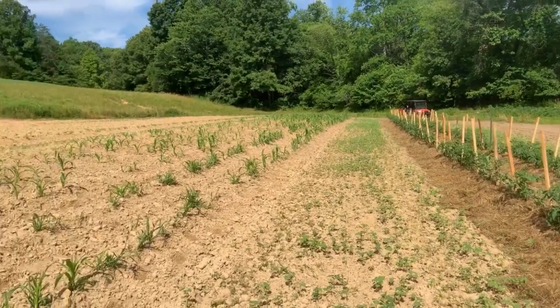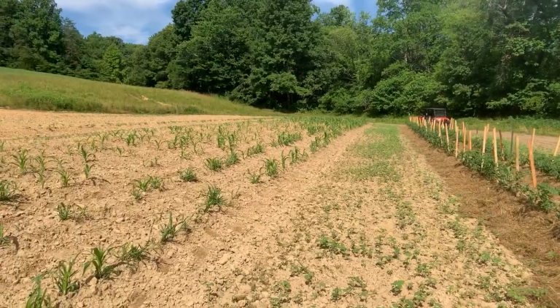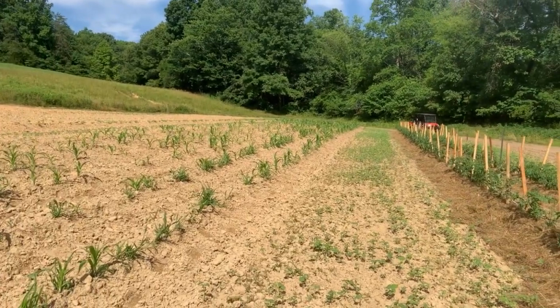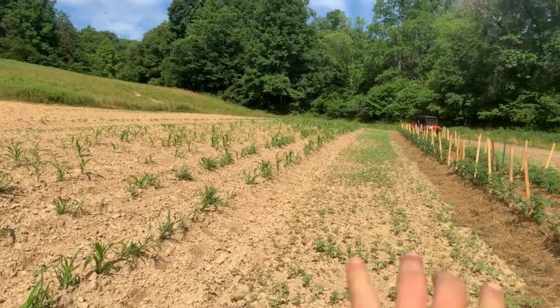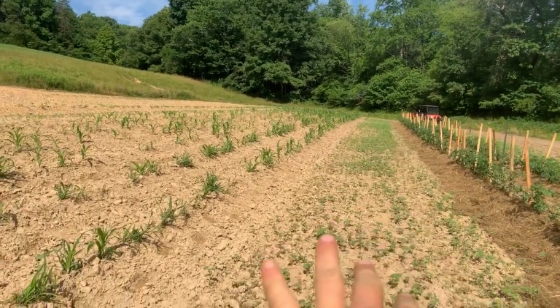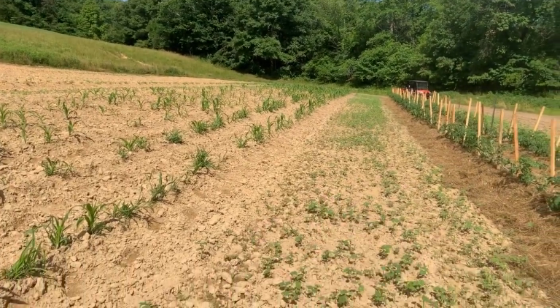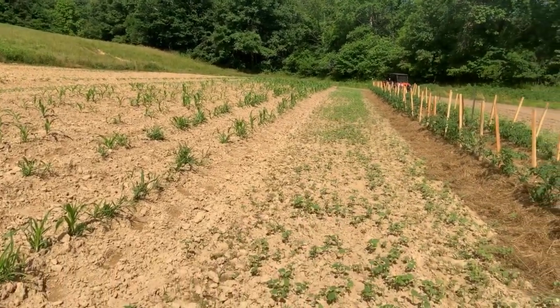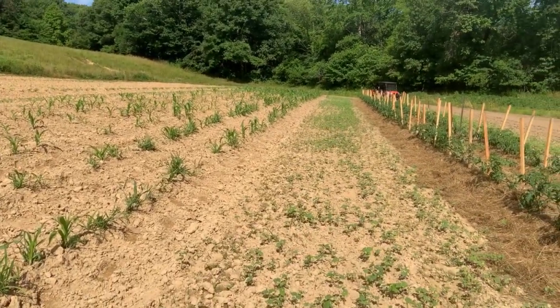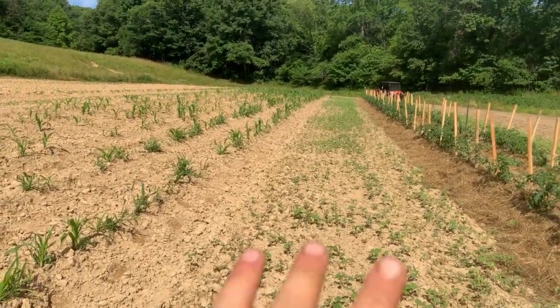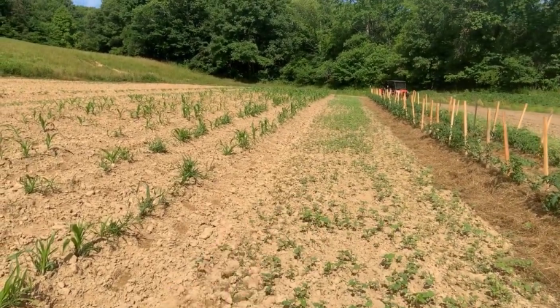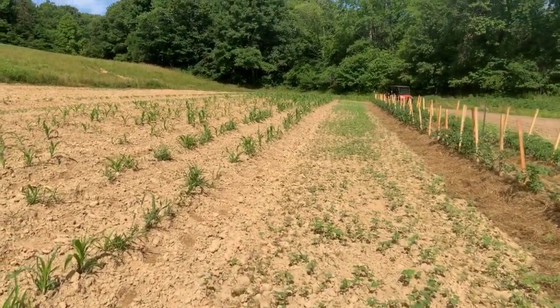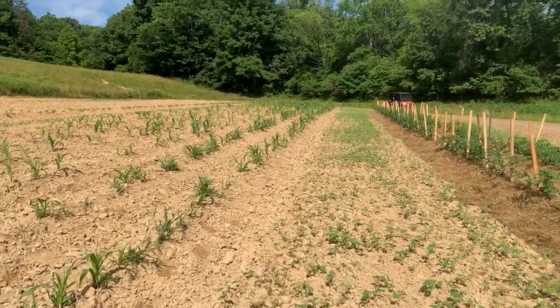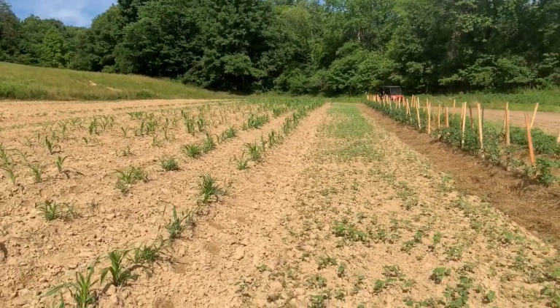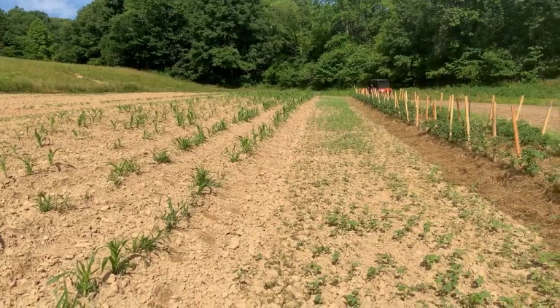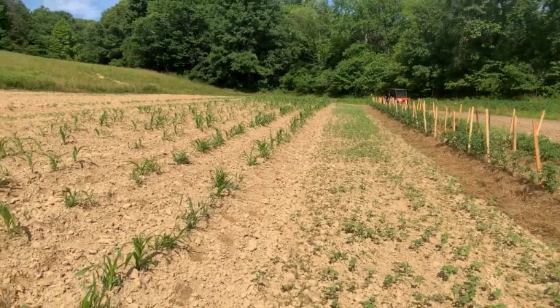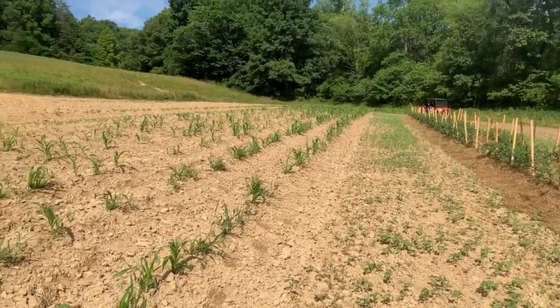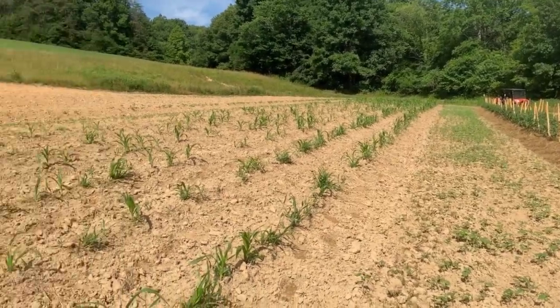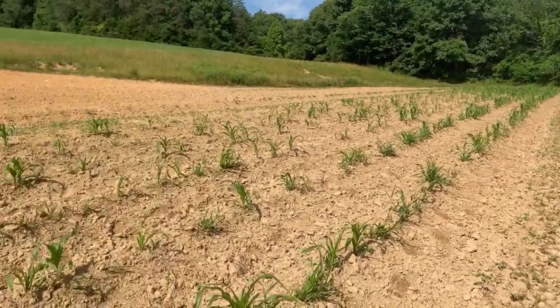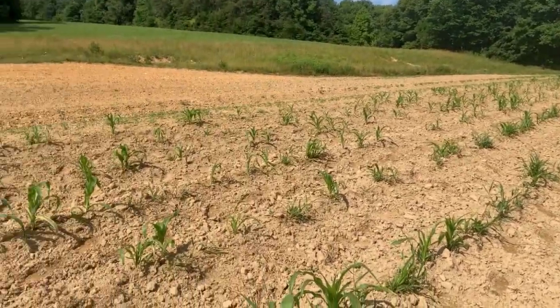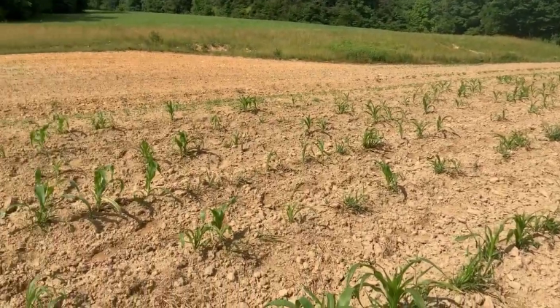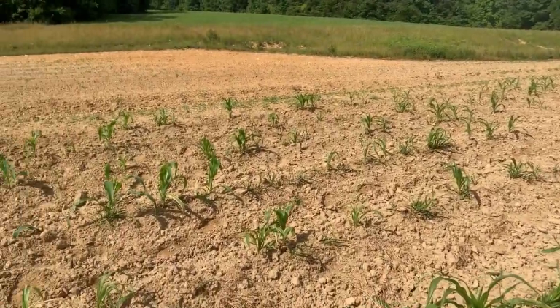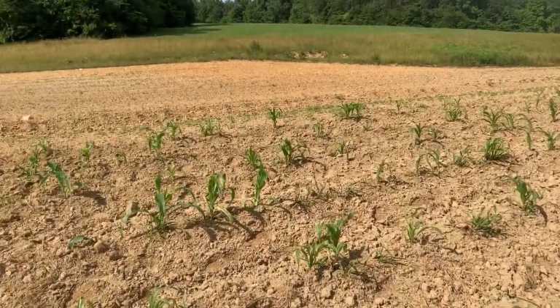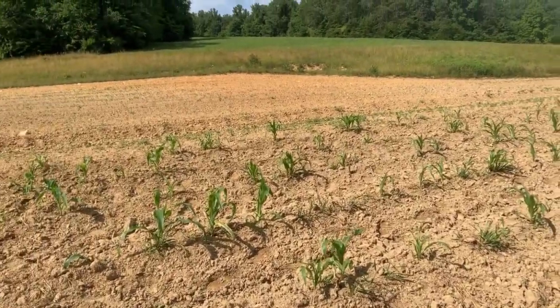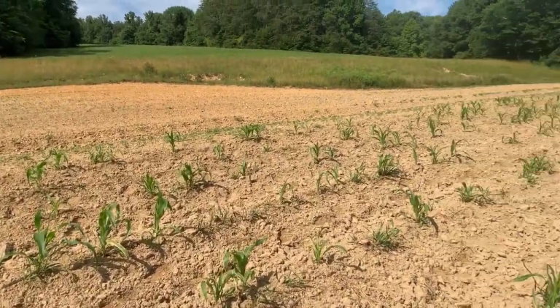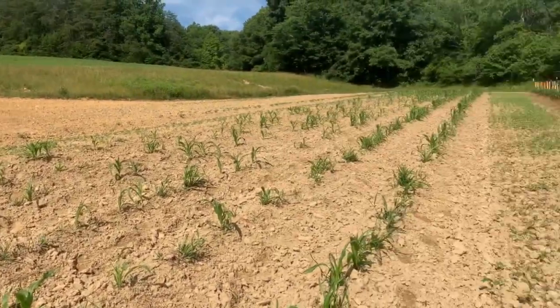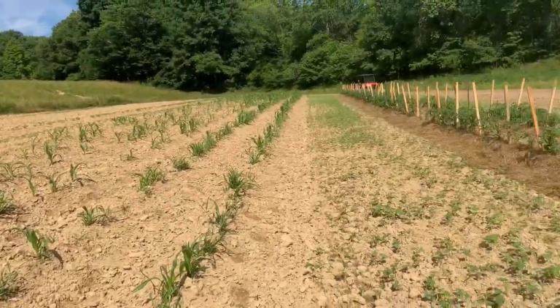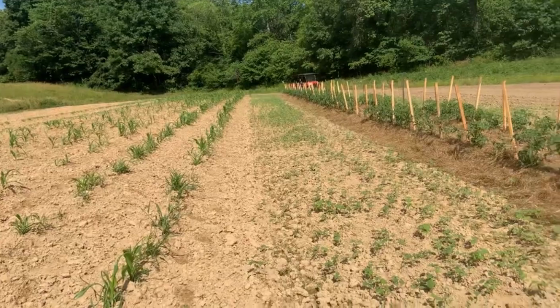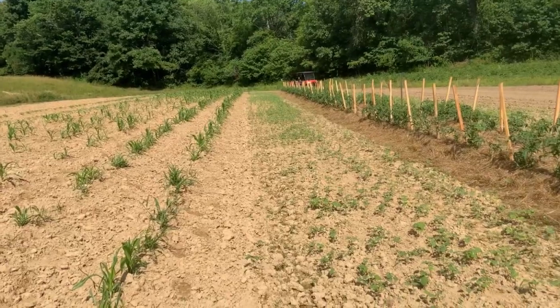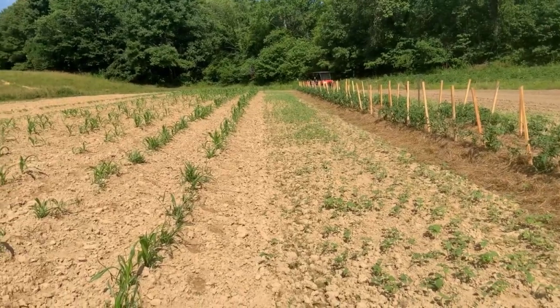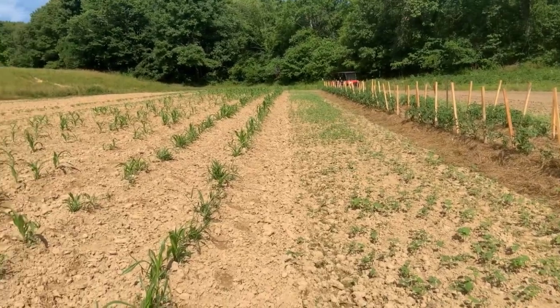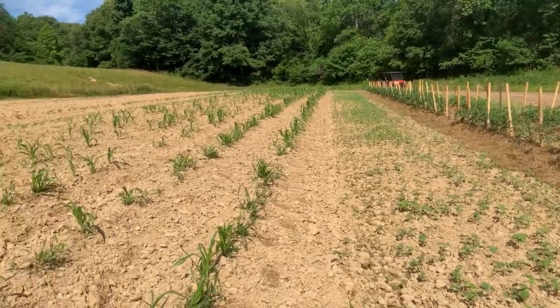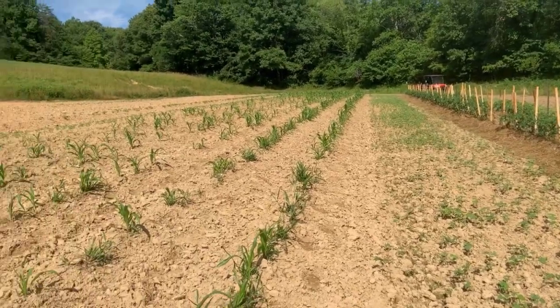This is buckwheat. It's just like a filler to give back to the land some, because we wanted some space in between here. We're trying to — this field right here ain't got a lot of life to it, so we're going to try to change that.